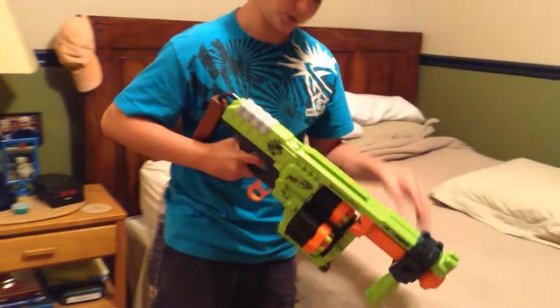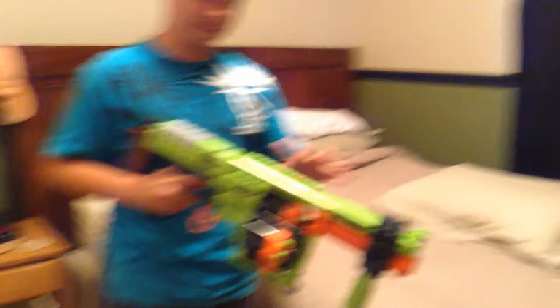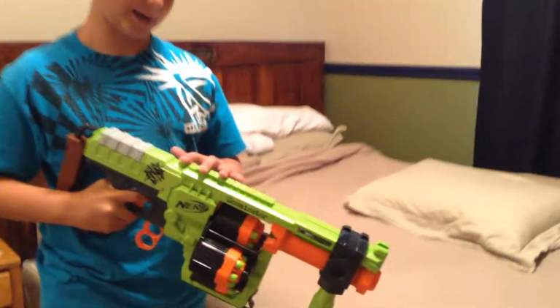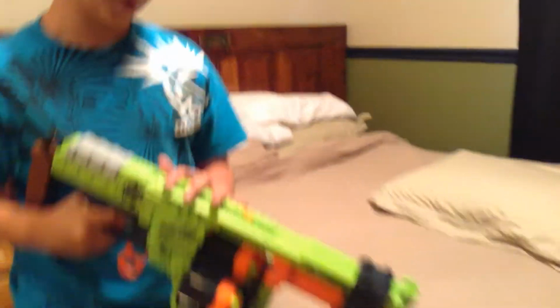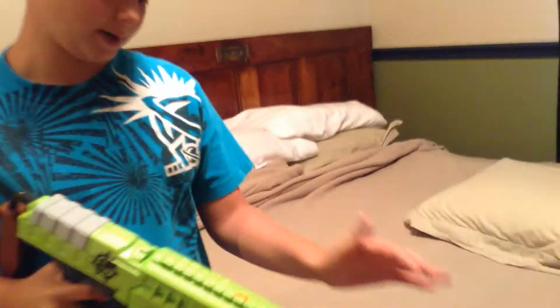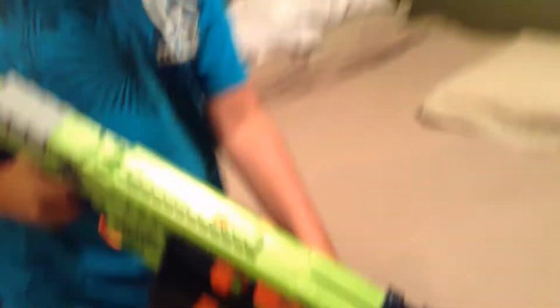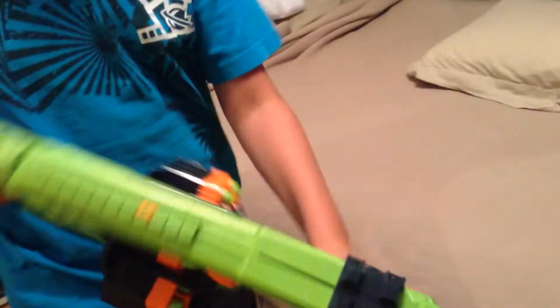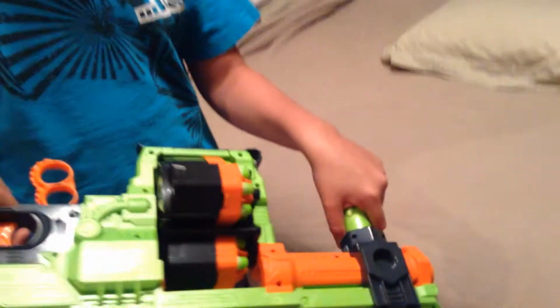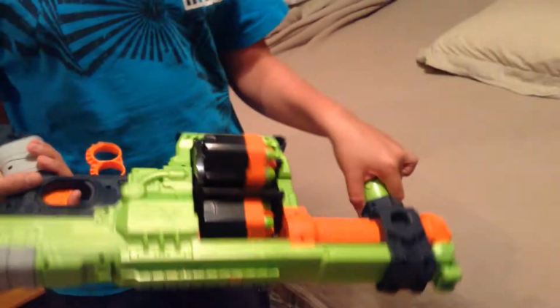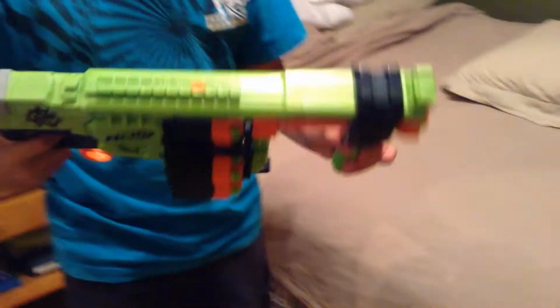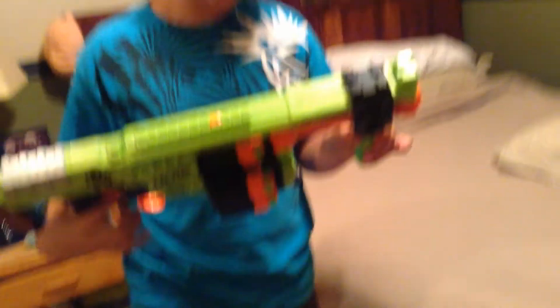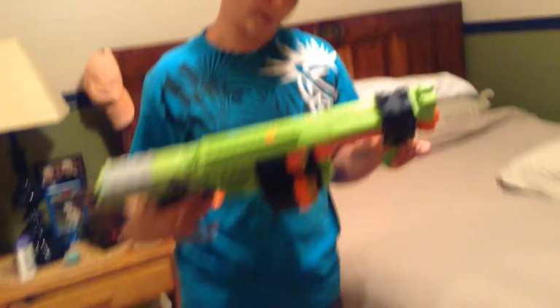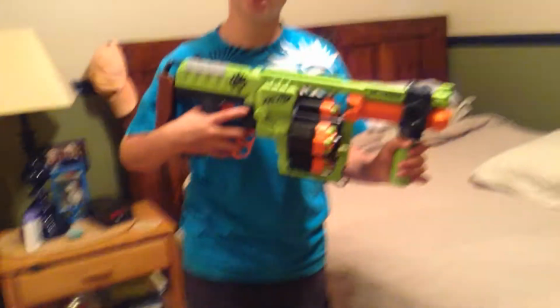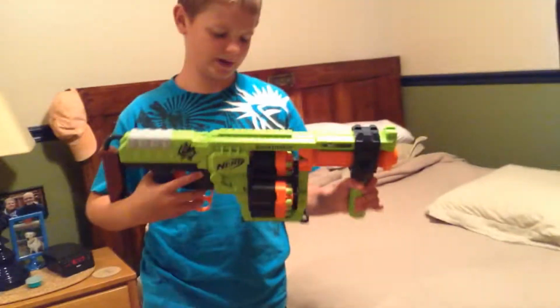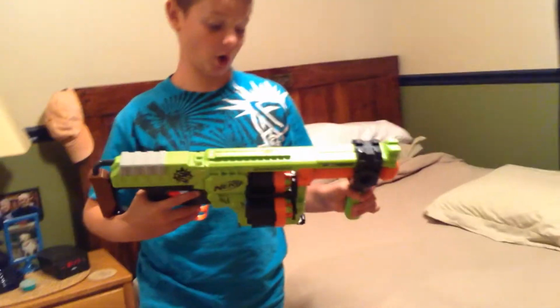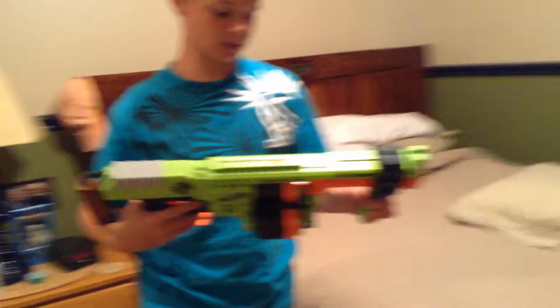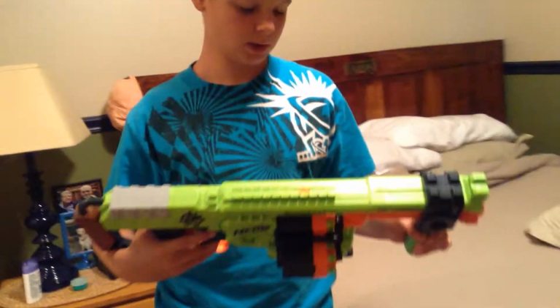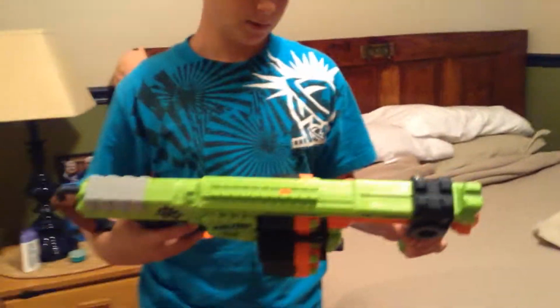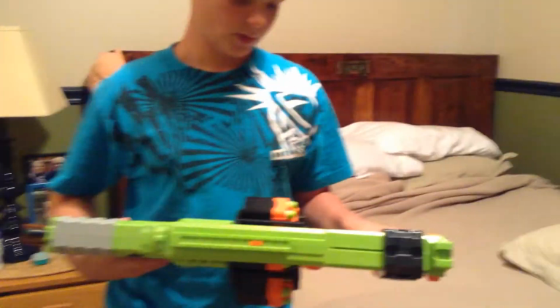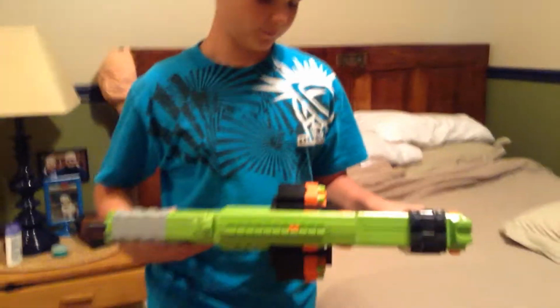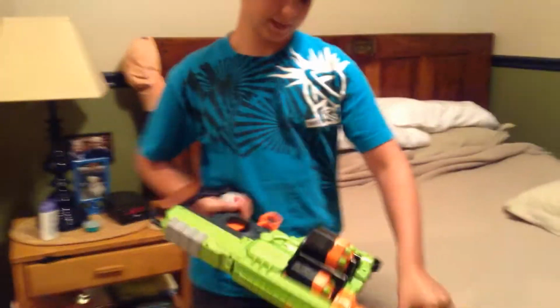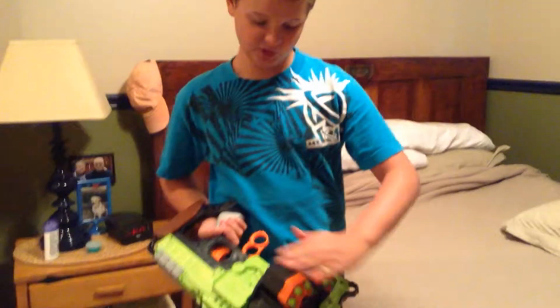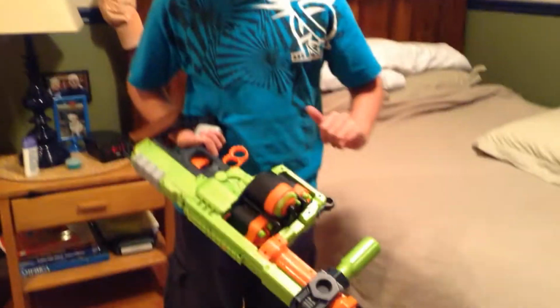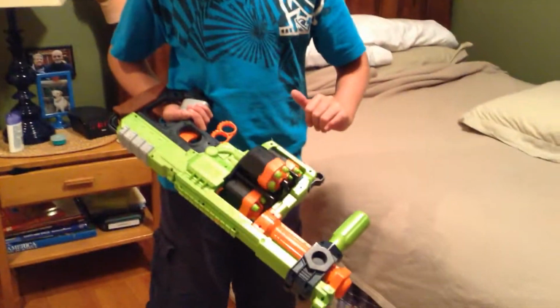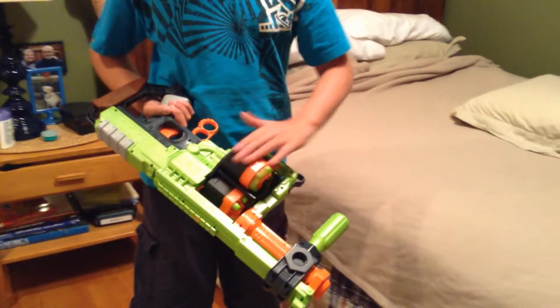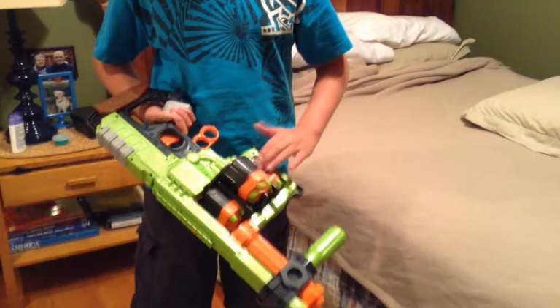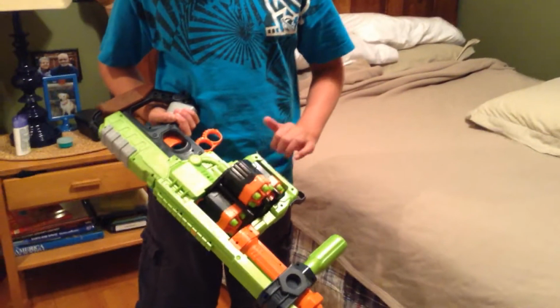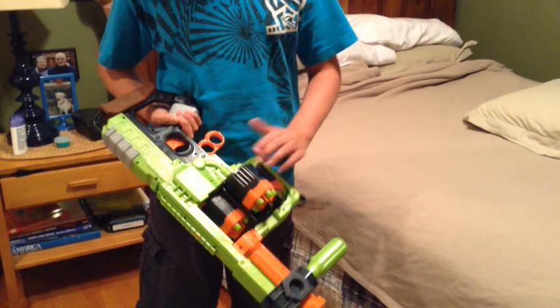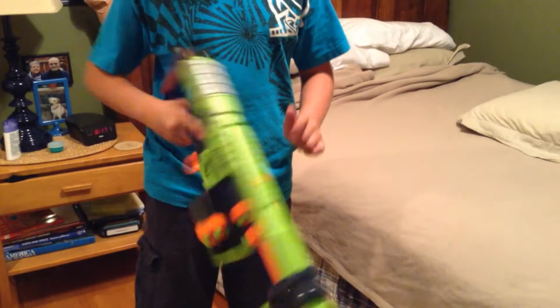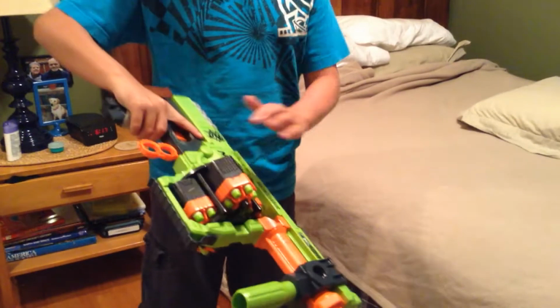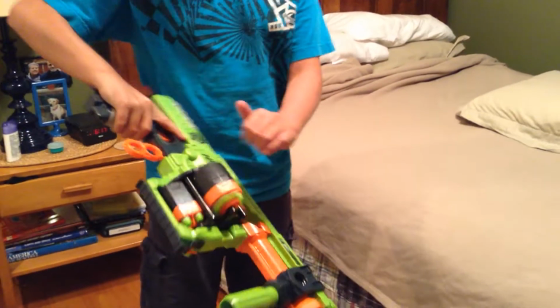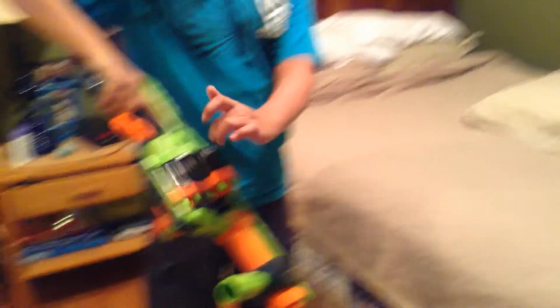It also has a tactical rail up here, and it holds 24 darts. These barrels back here spin freely, so you can load the darts easily.